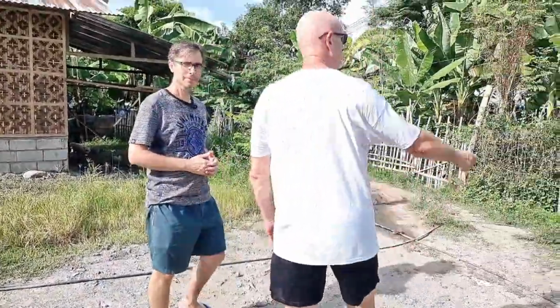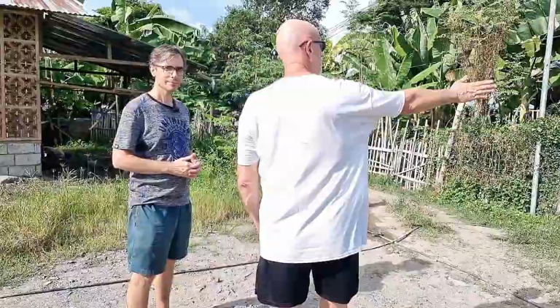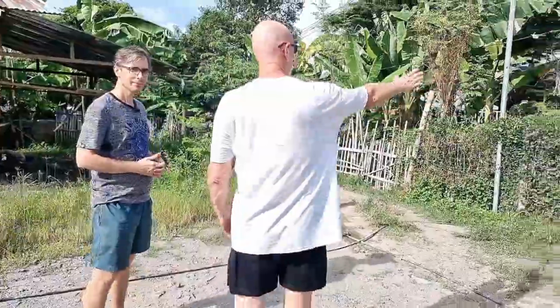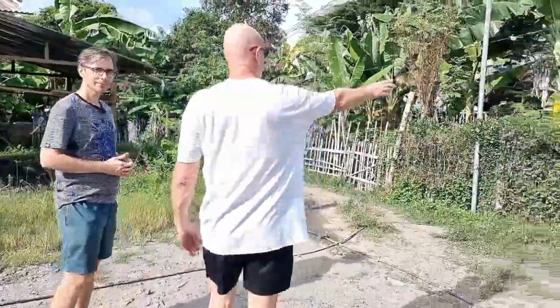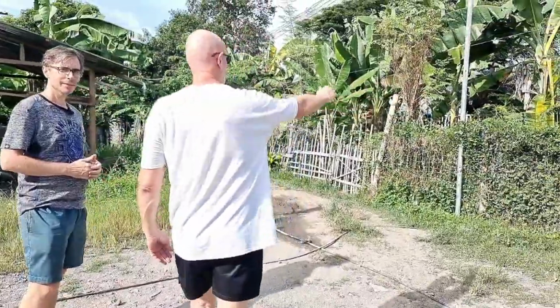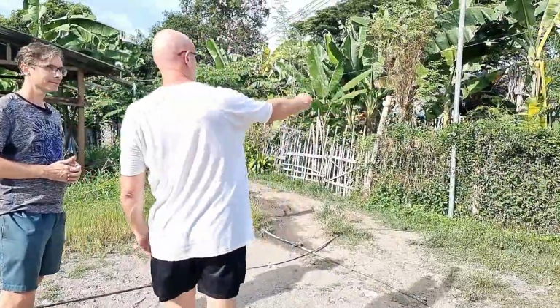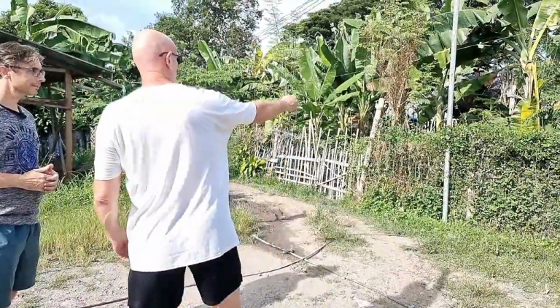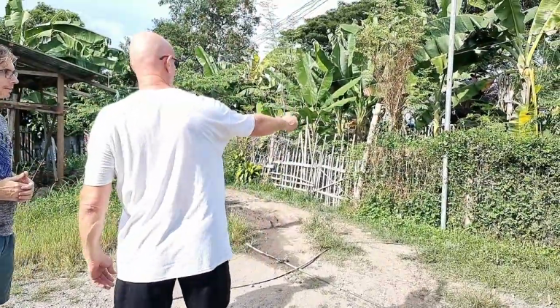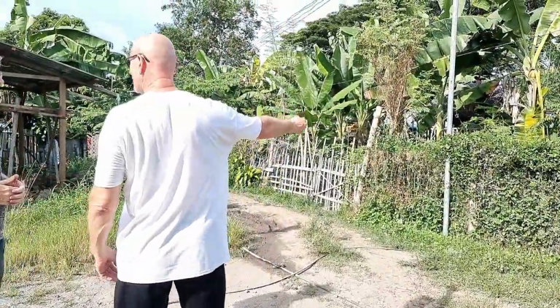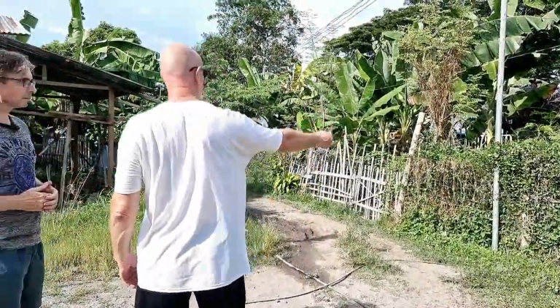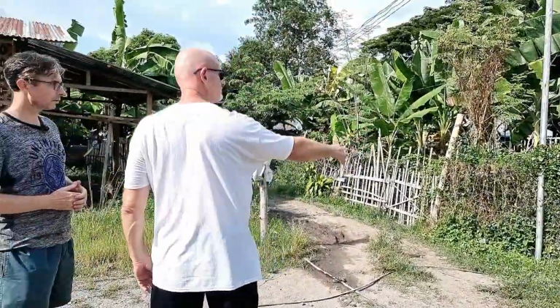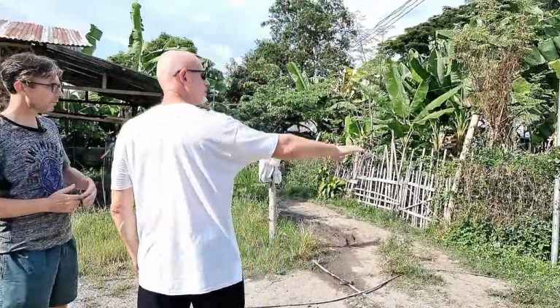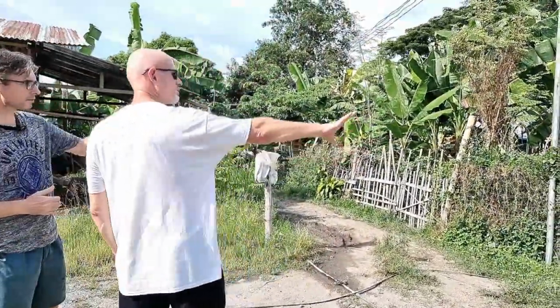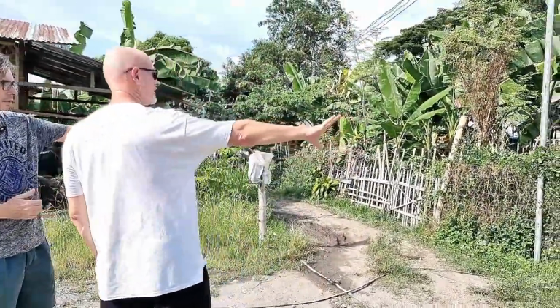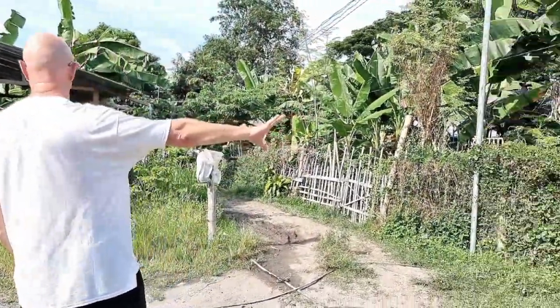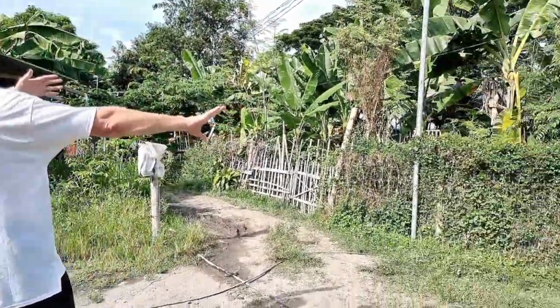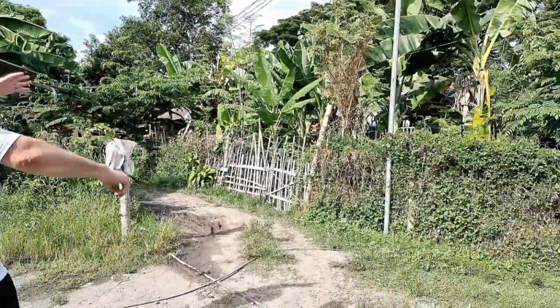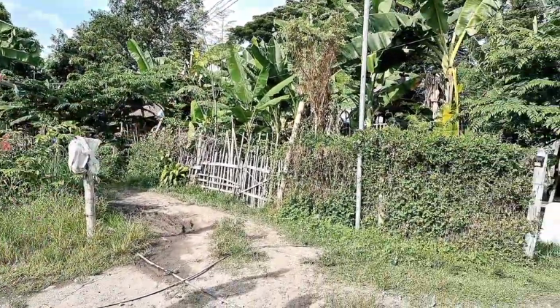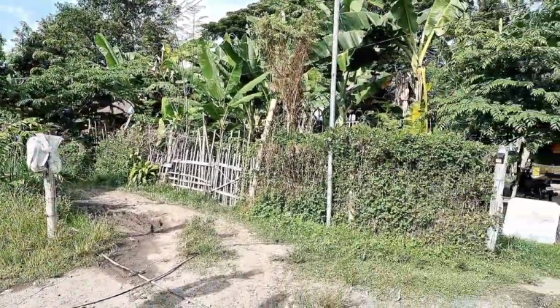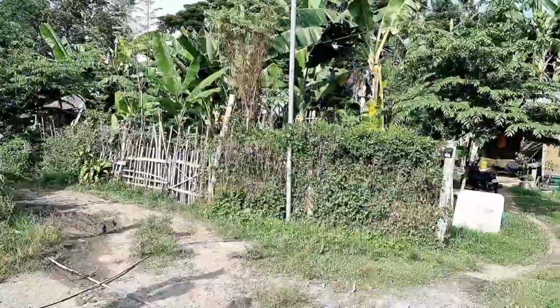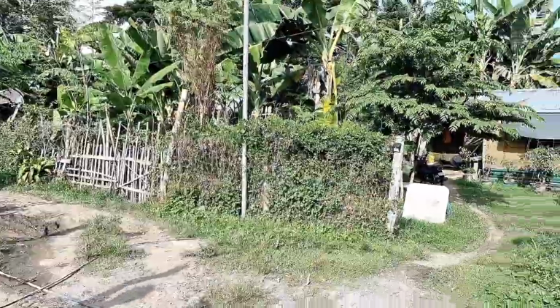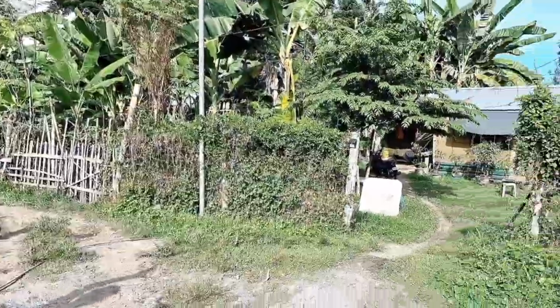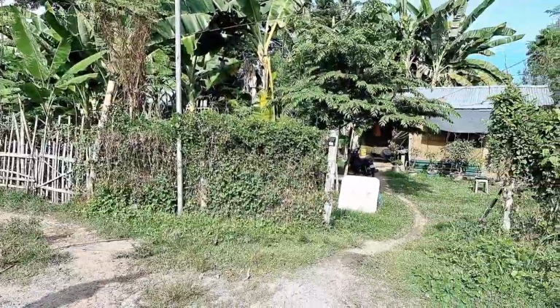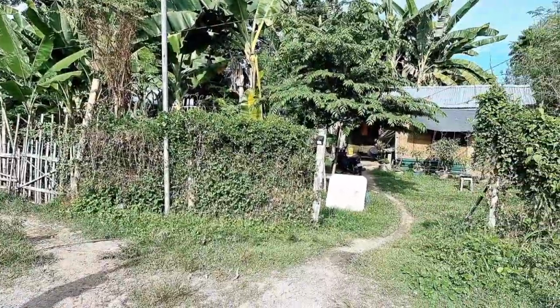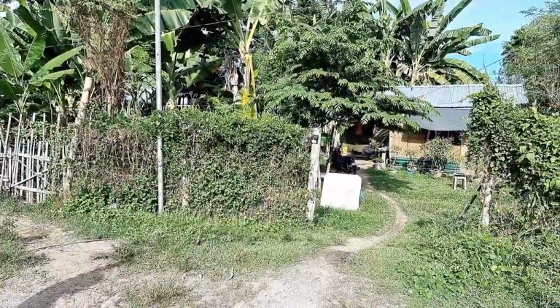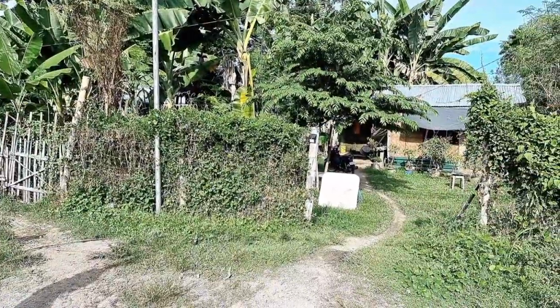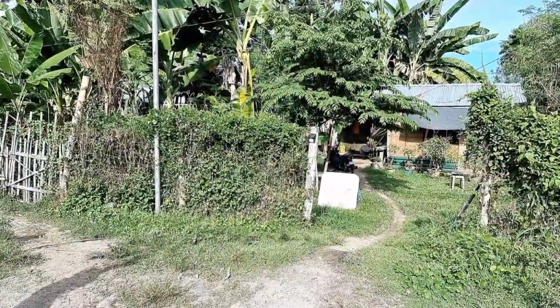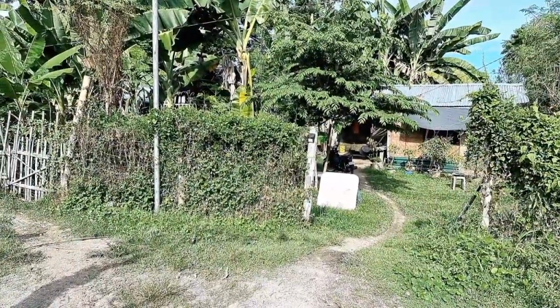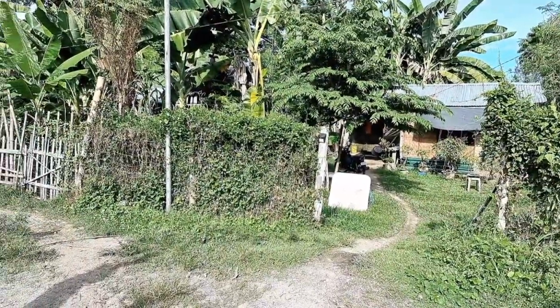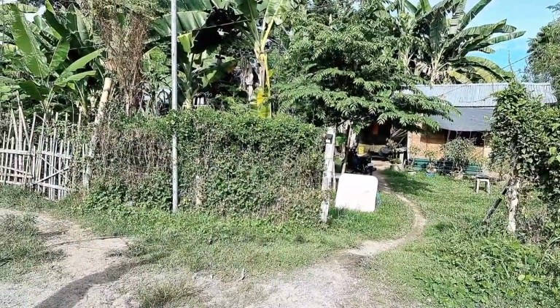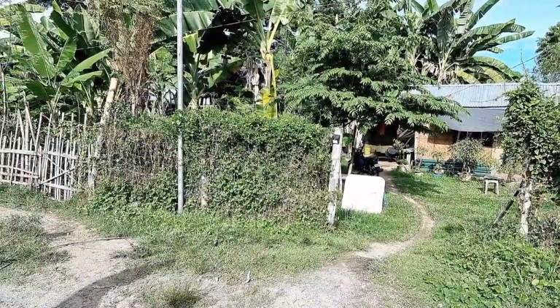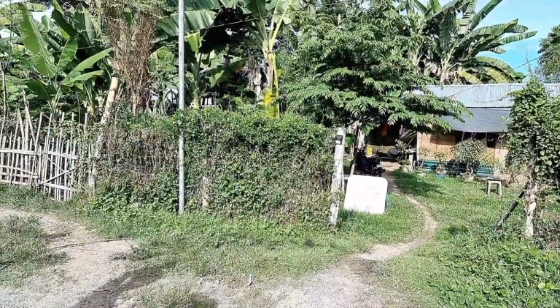Is this the property? Is the fence here the line? No, the fence is not the line. The concrete fence — the cement fence you see — is actually the property line. It goes to that.